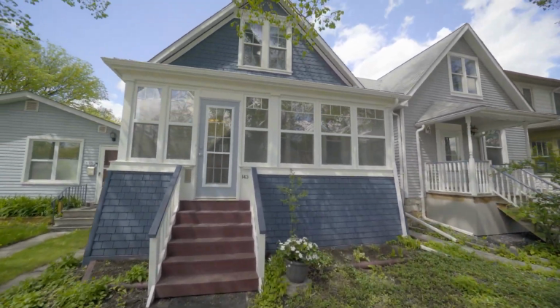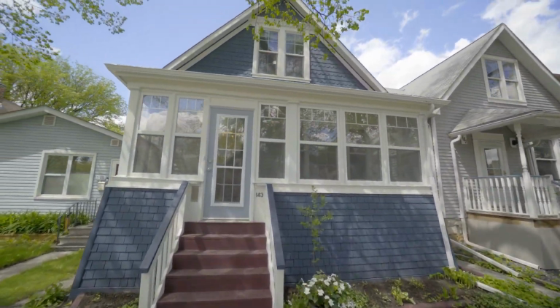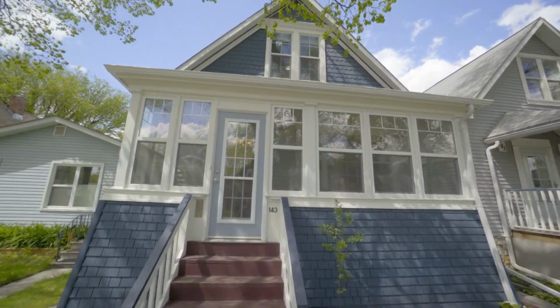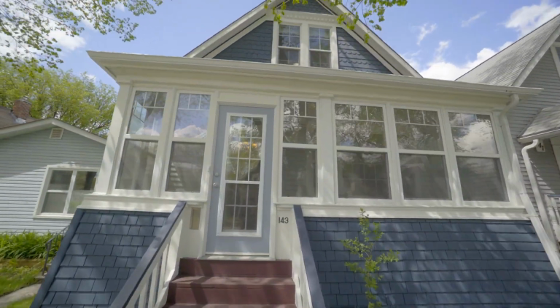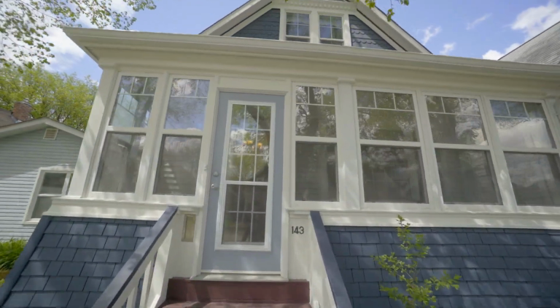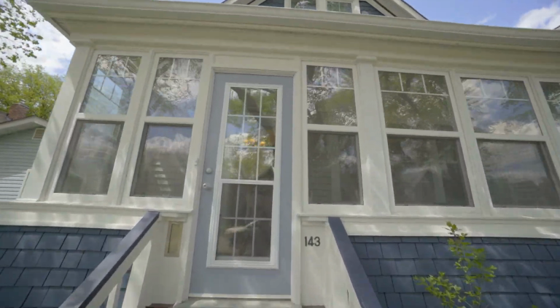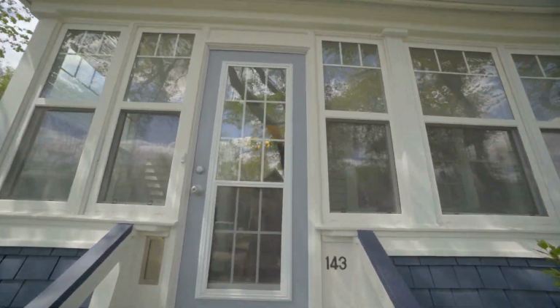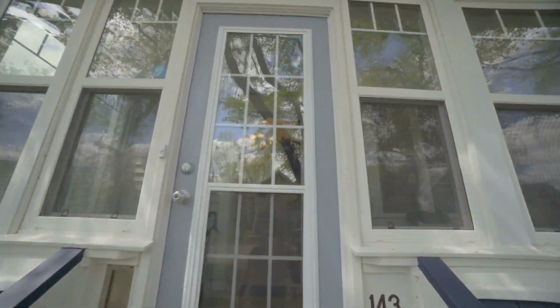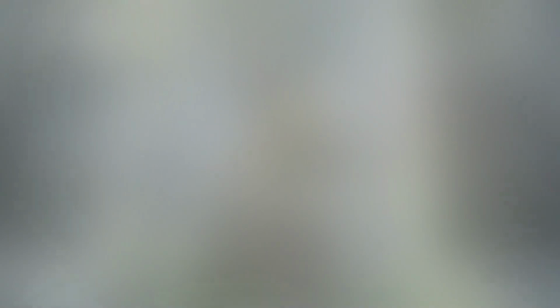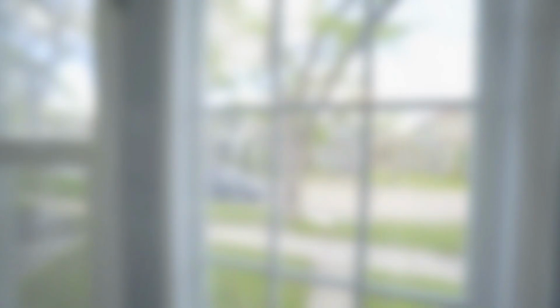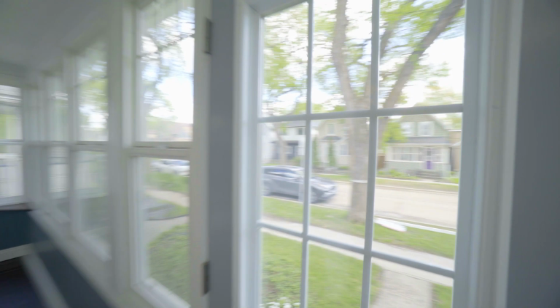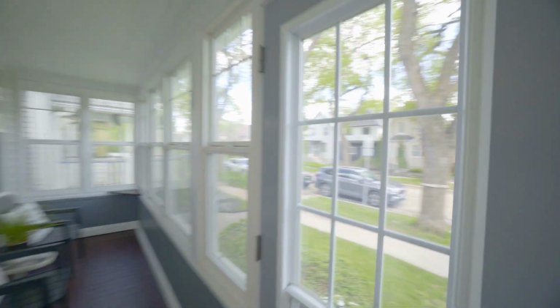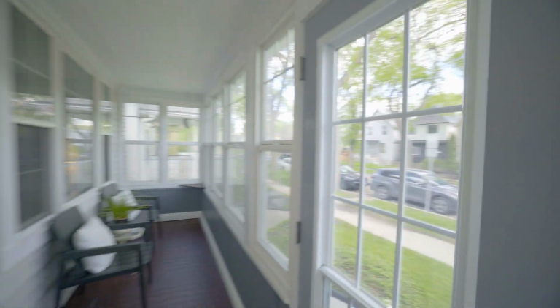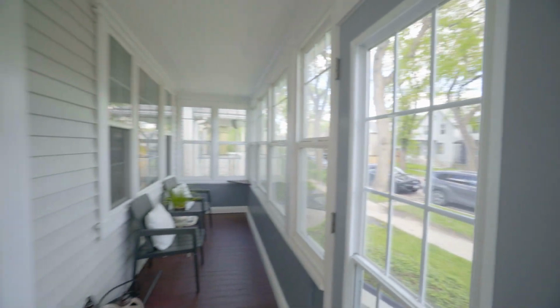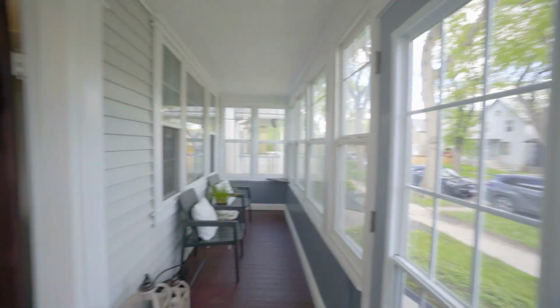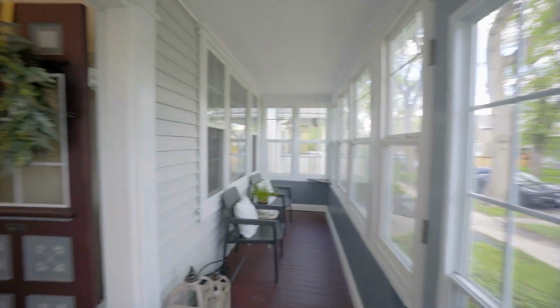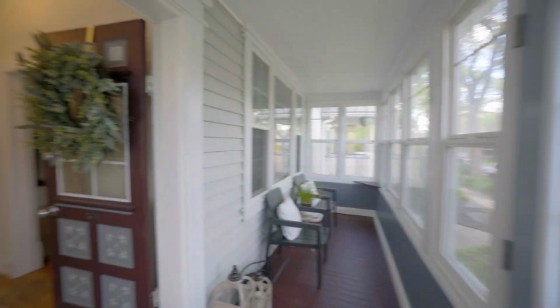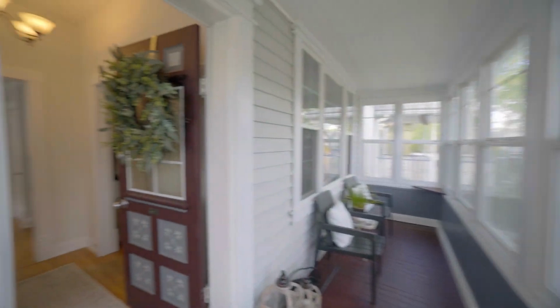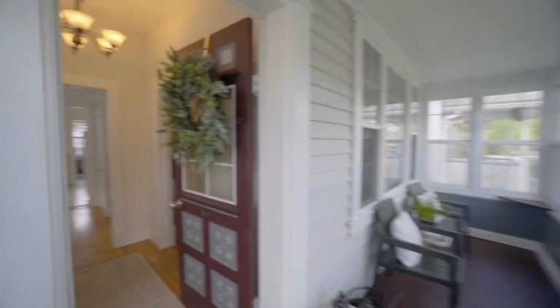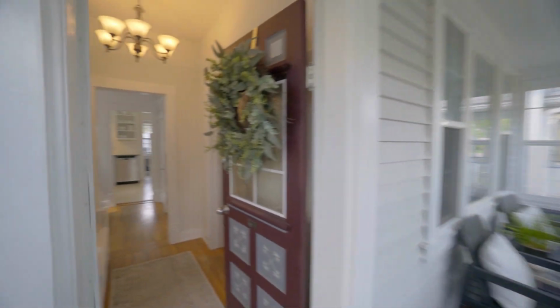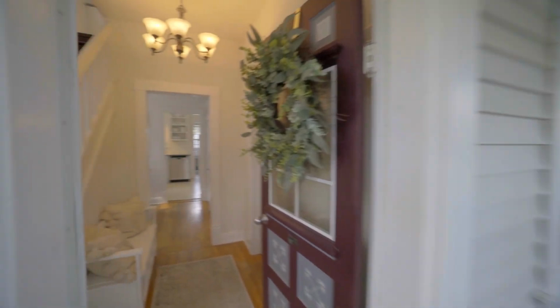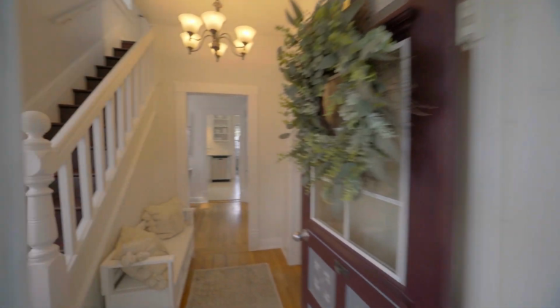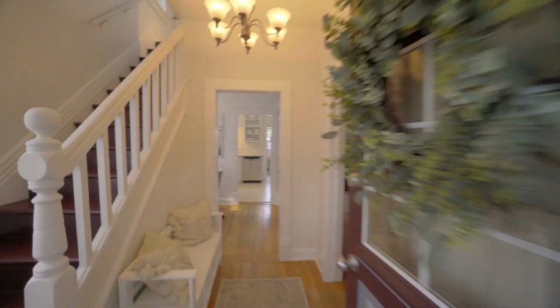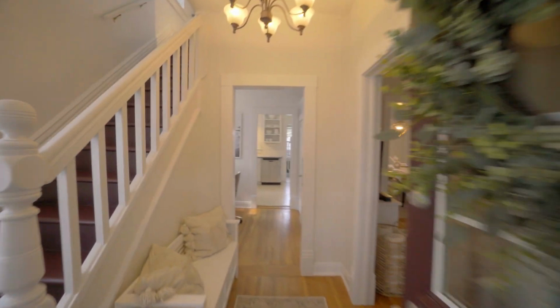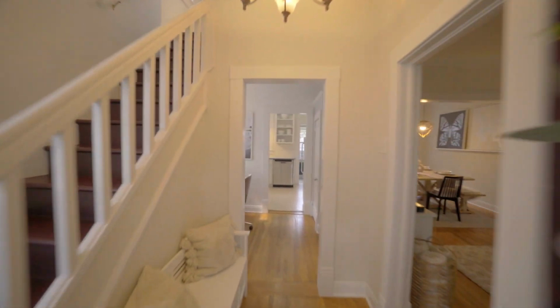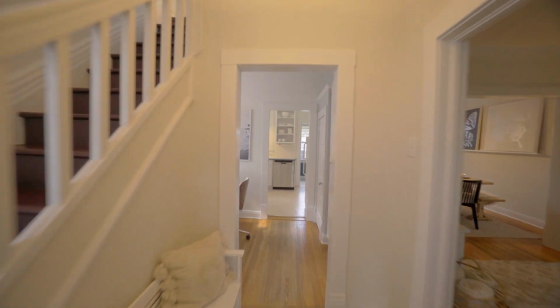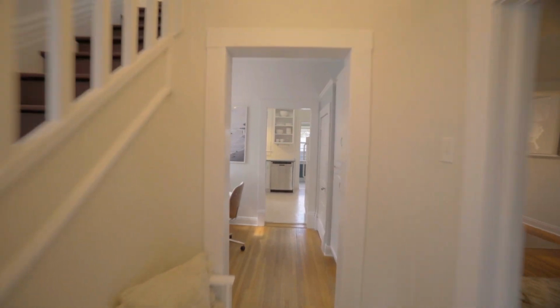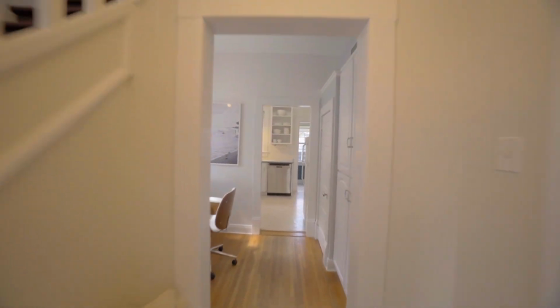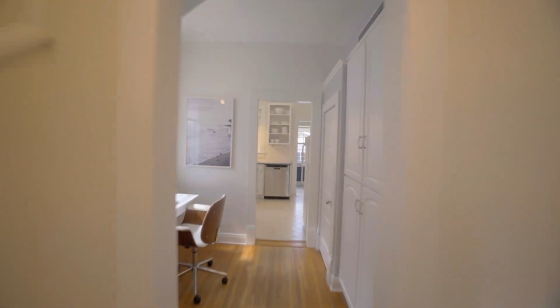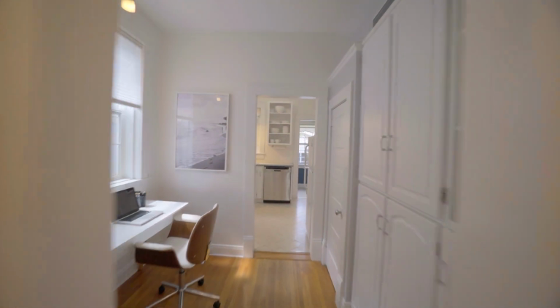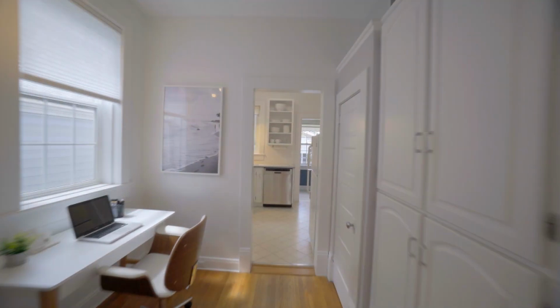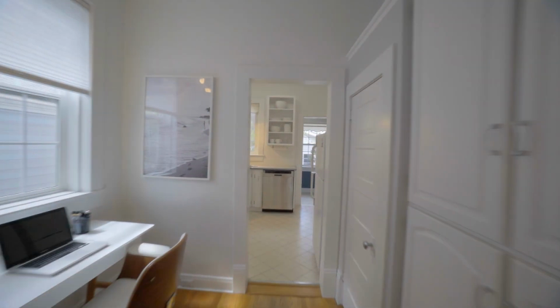Welcome to 143 Morley Avenue. This charming character home makes a great first impression. You'll love the cozy three season porch, grand staircase, original hardwood floors, and high ceilings.